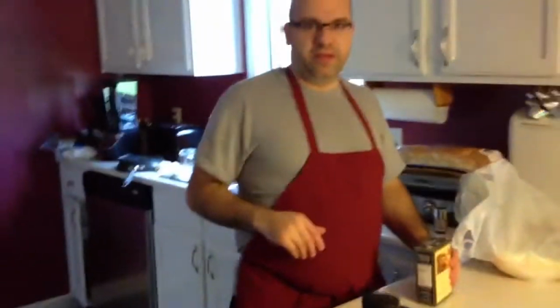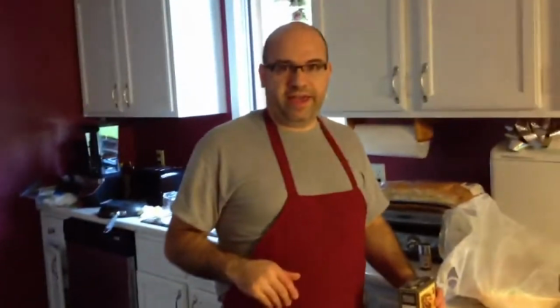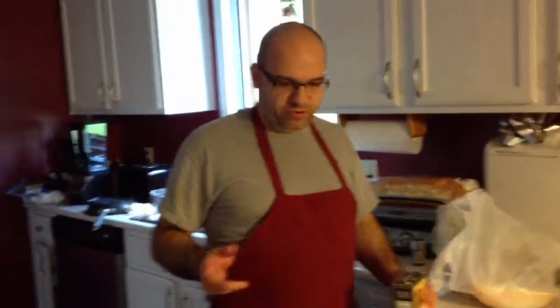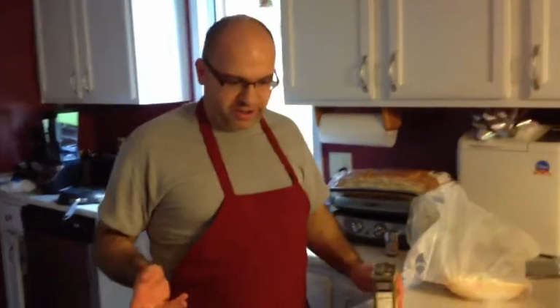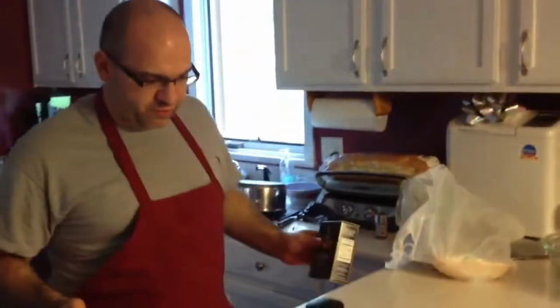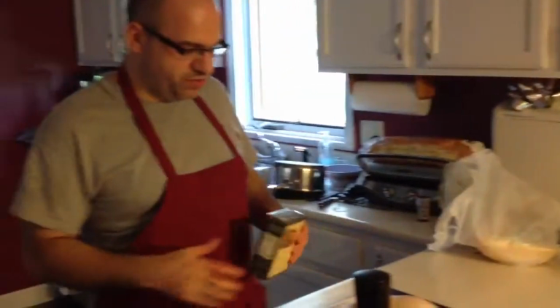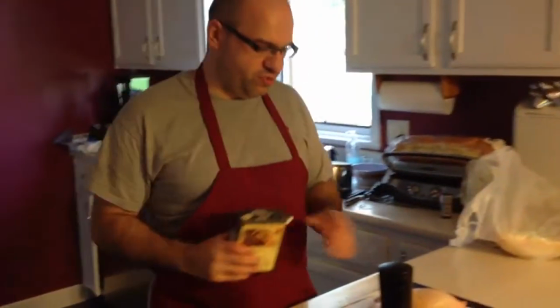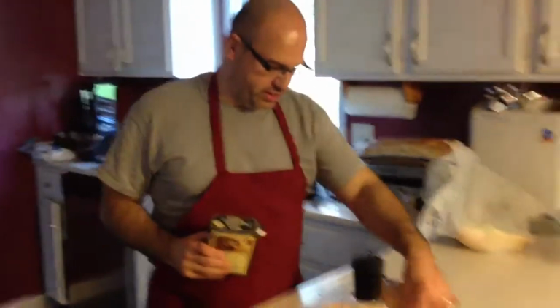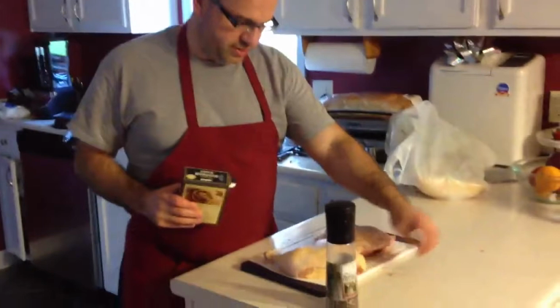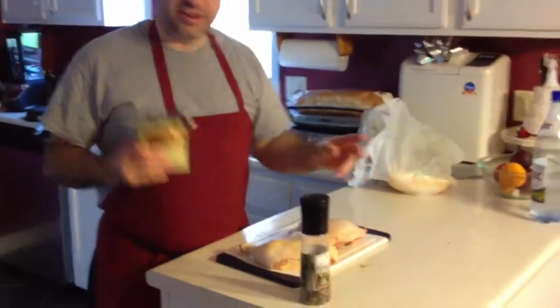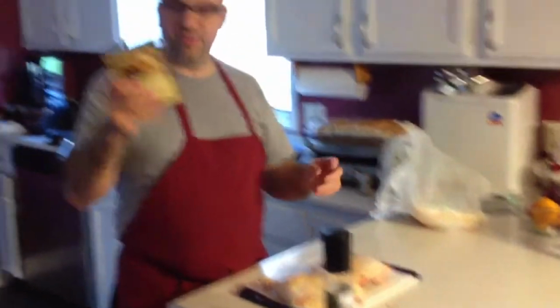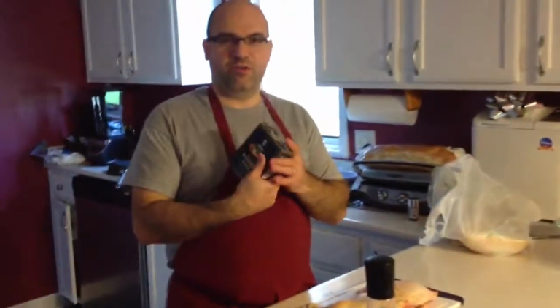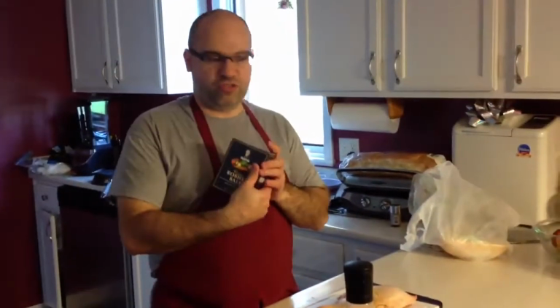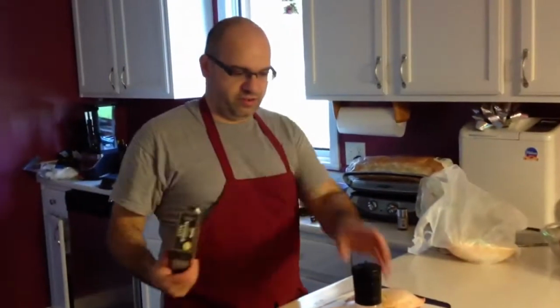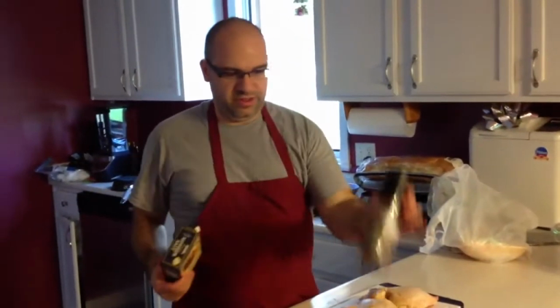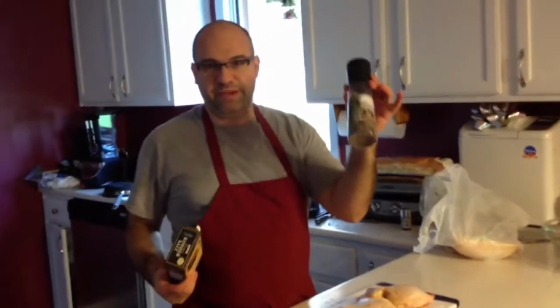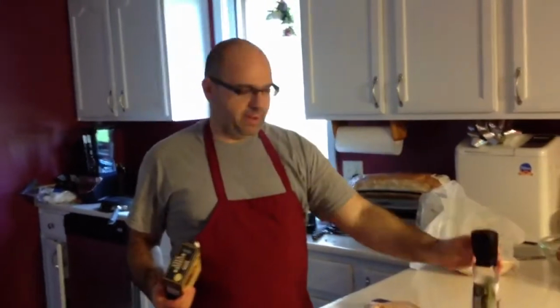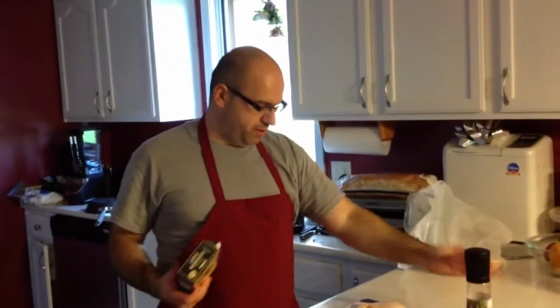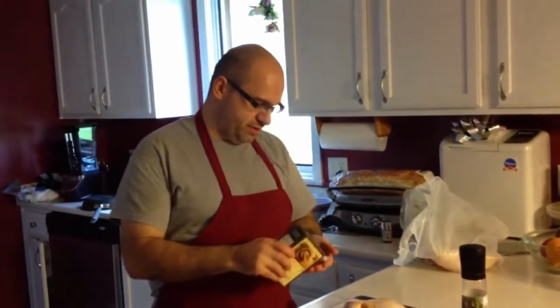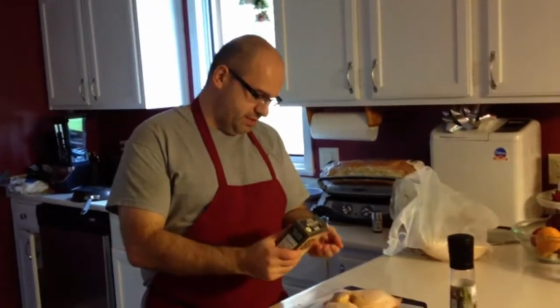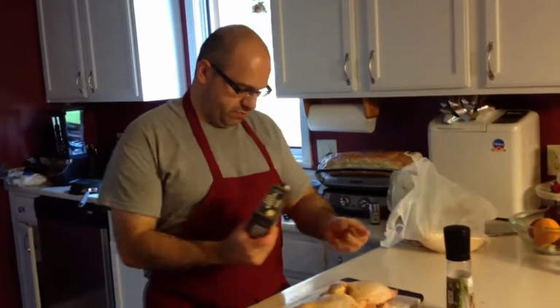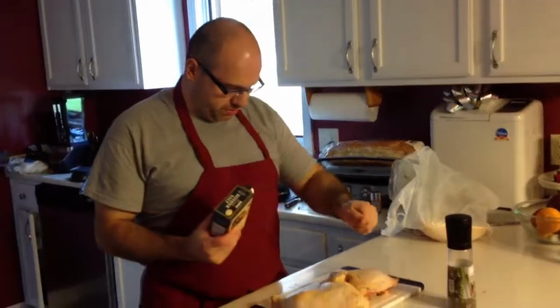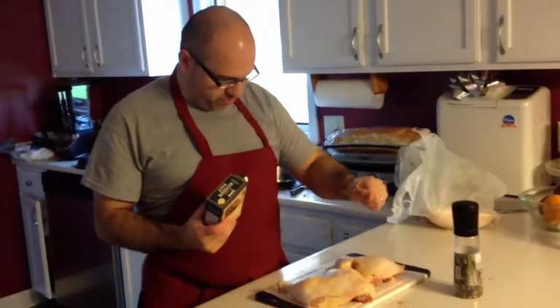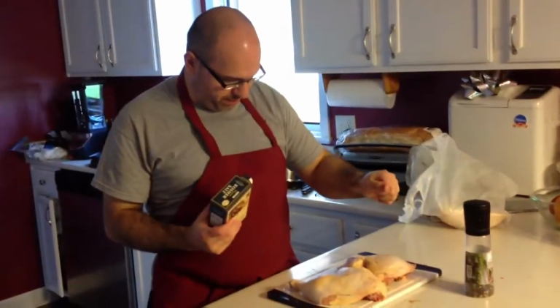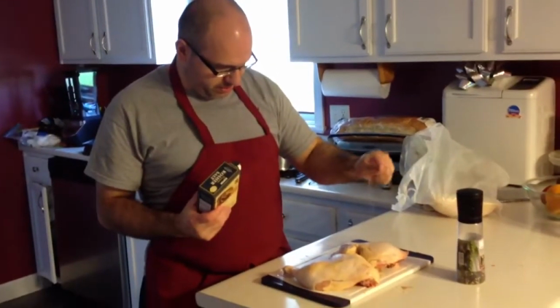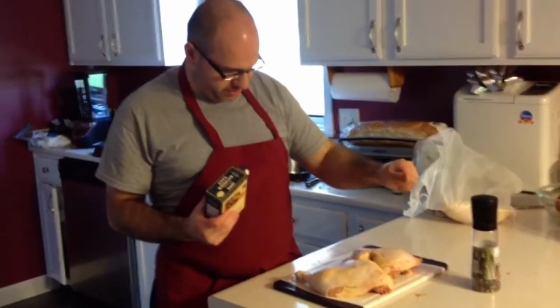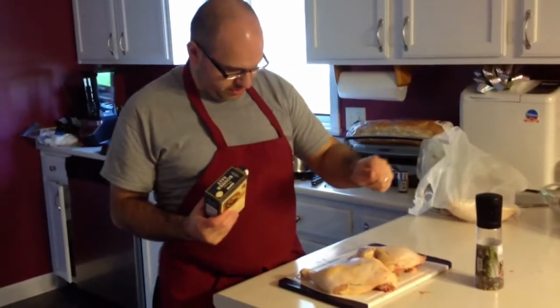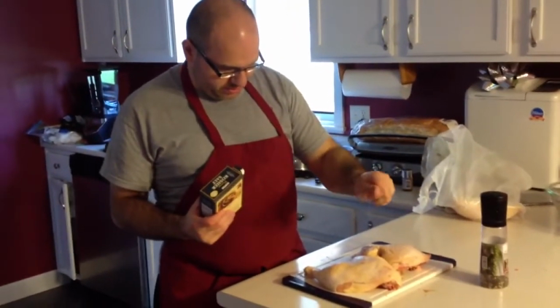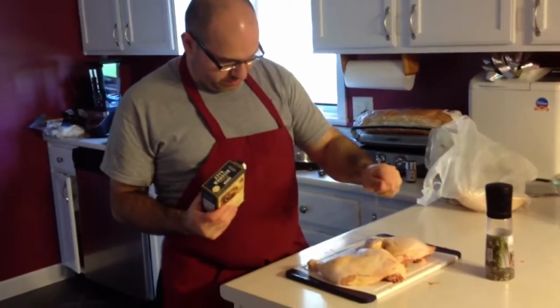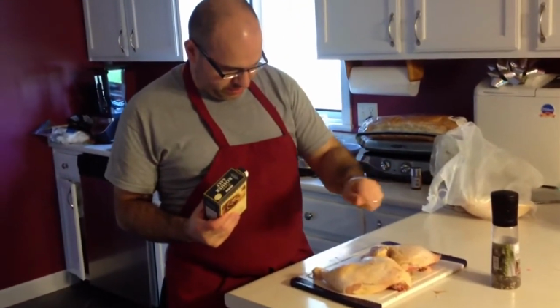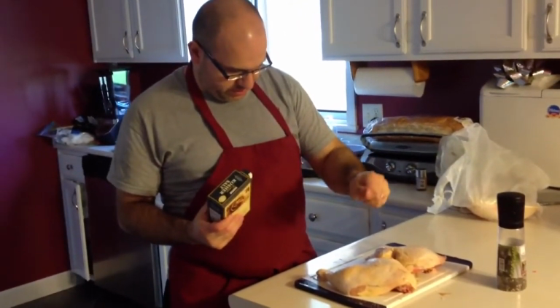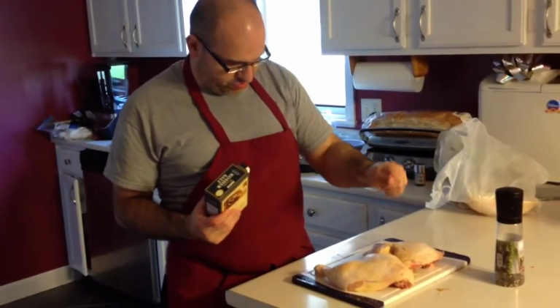Okay, we're starting. First we're going to season our chicken. A little kosher salt and some mixed black pepper here, so we're going to put a little bit of salt and pepper on the chicken.